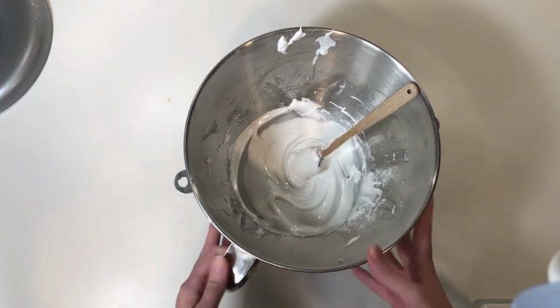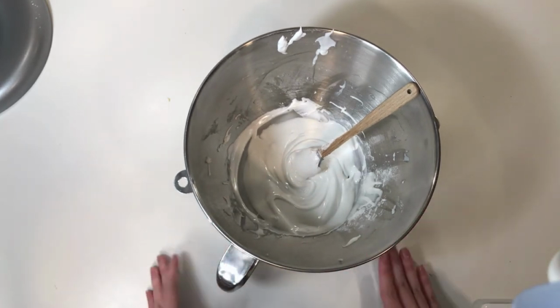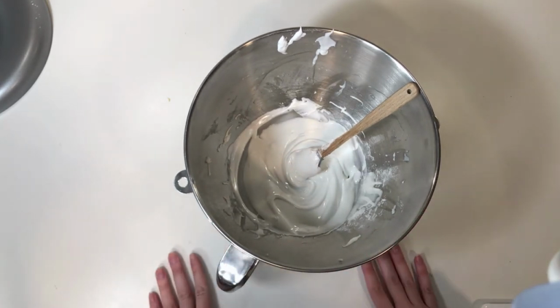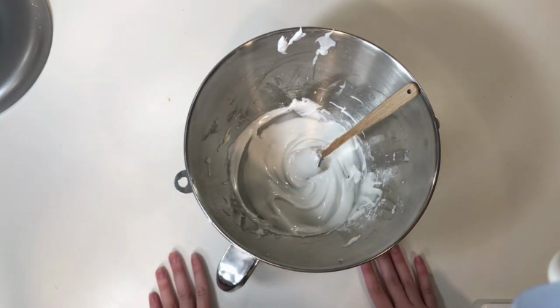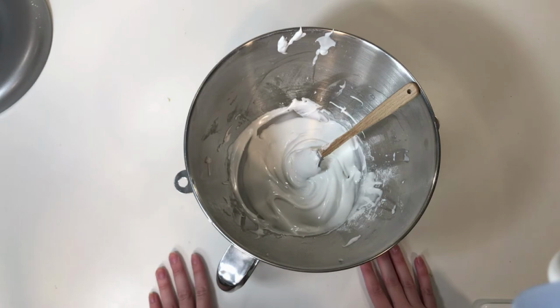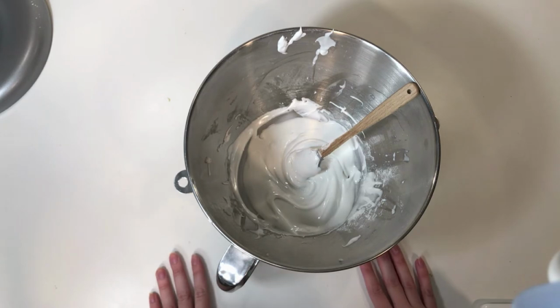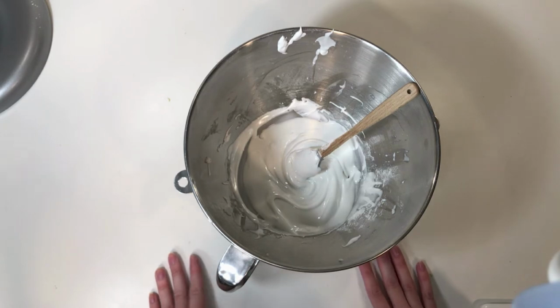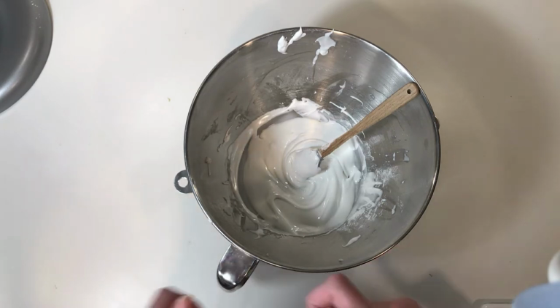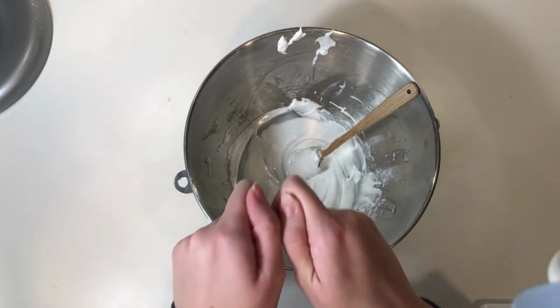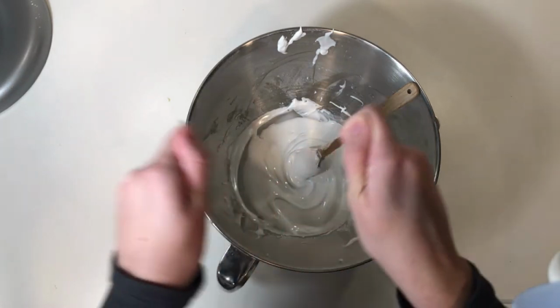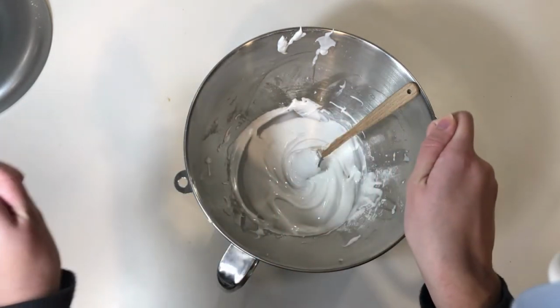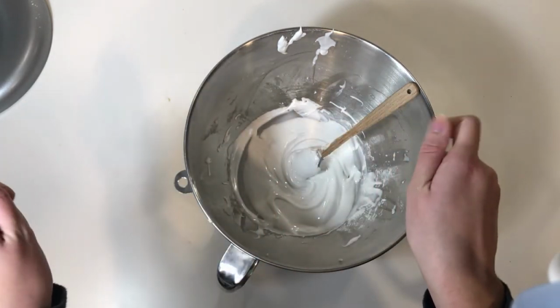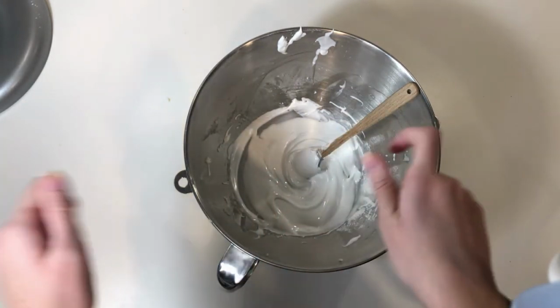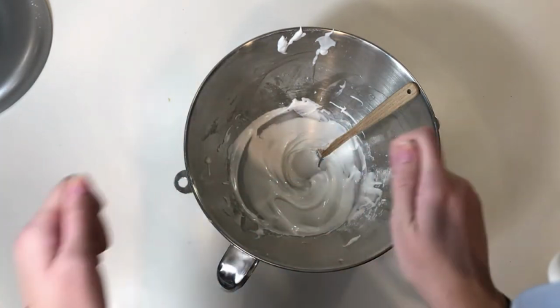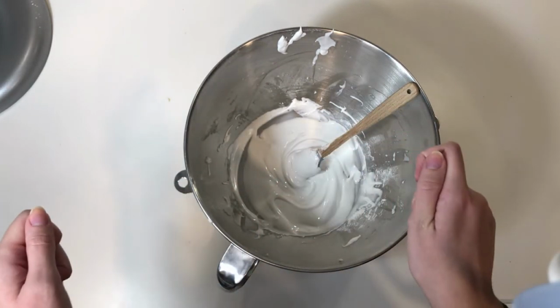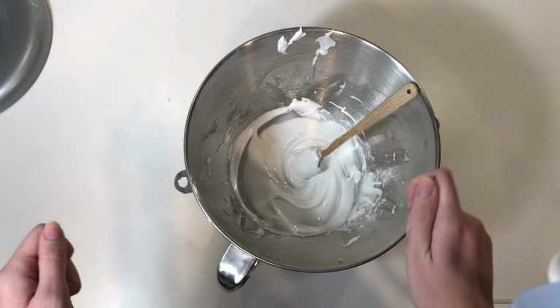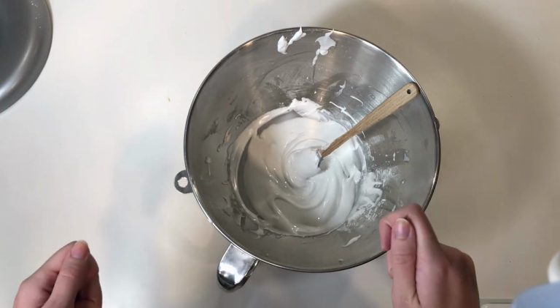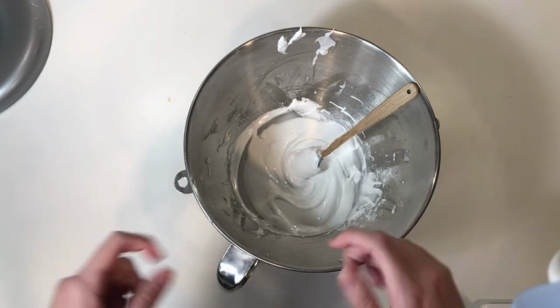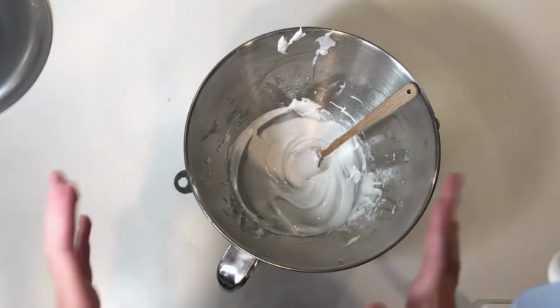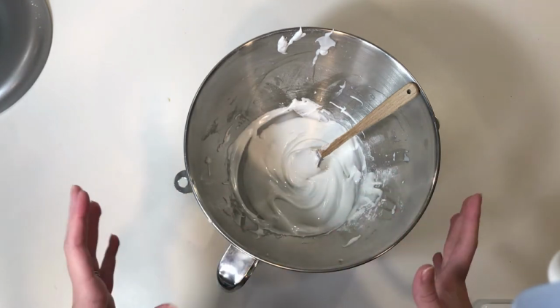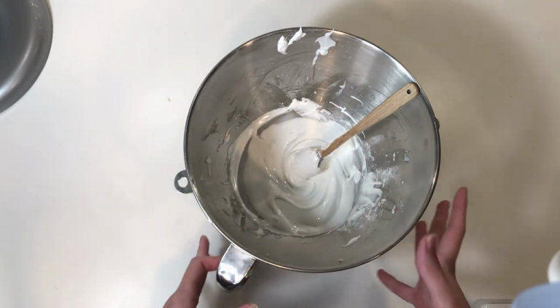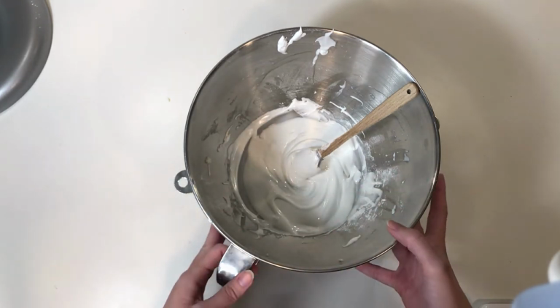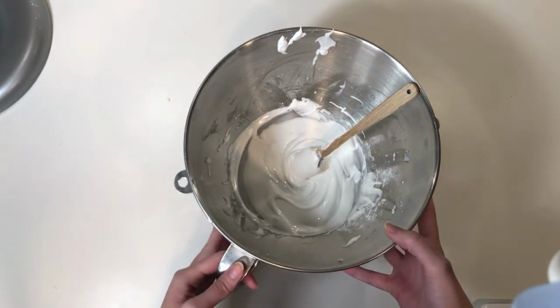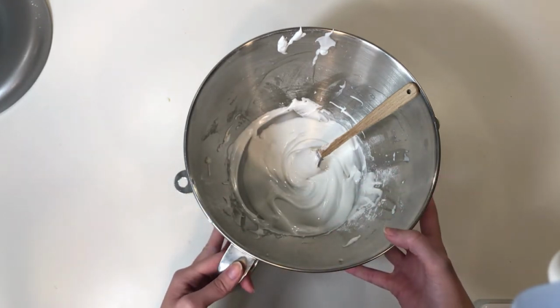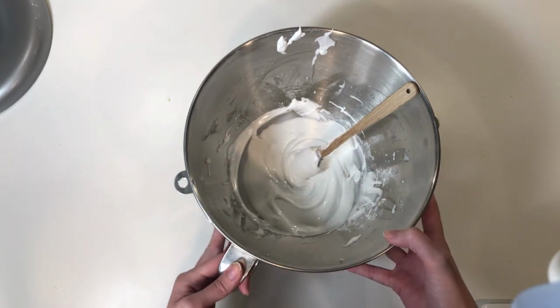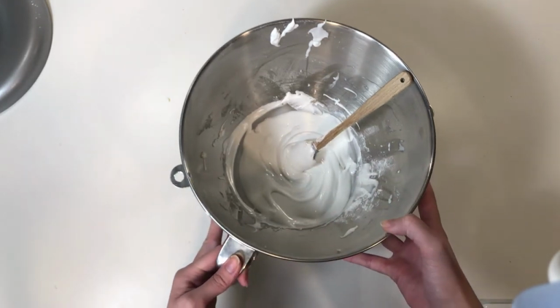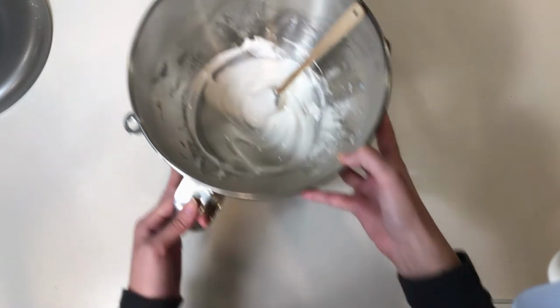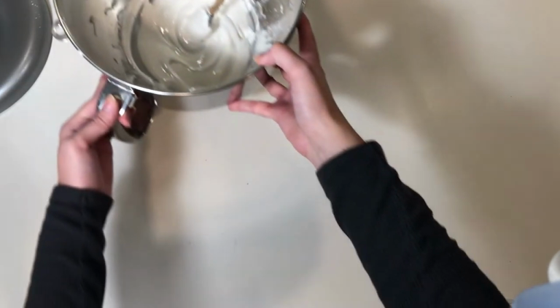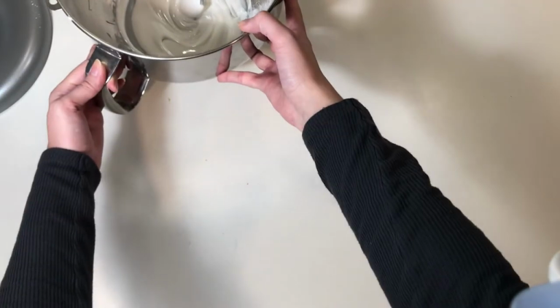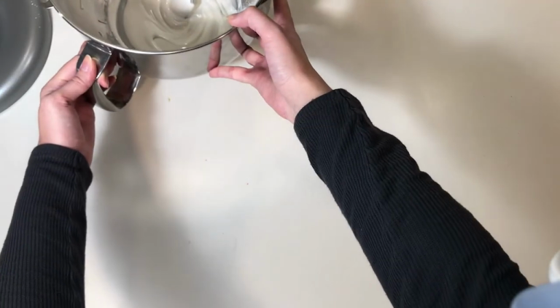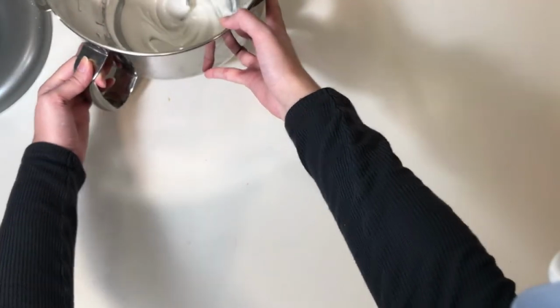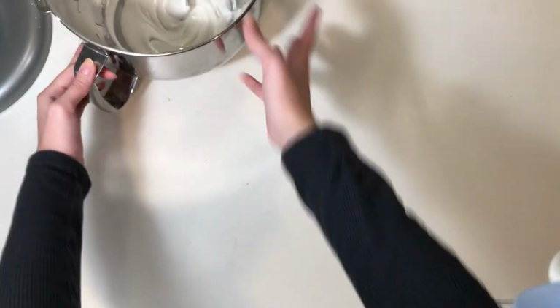If you save this icing you should definitely put a wet cloth or wet paper towel over the top so that it doesn't dry out, because it will harden and get ruined — we don't want that to happen. So just keep that in mind.